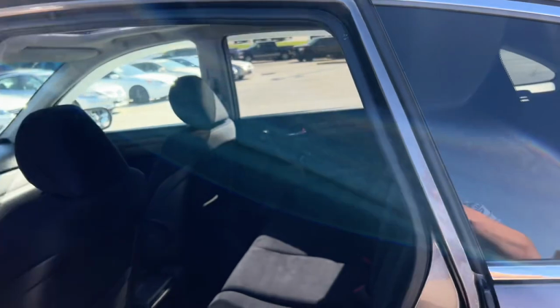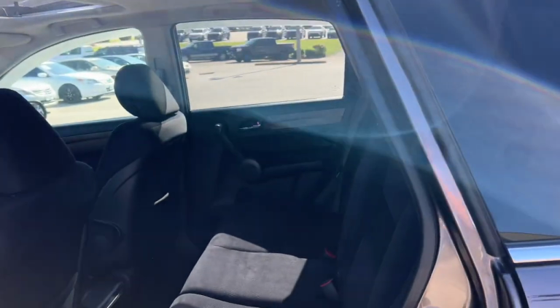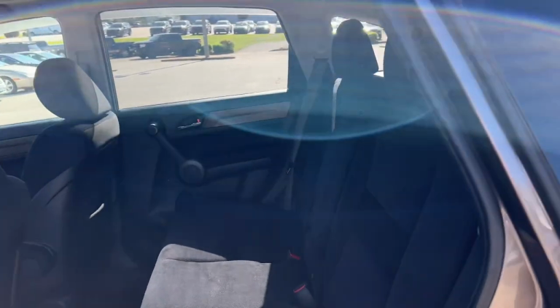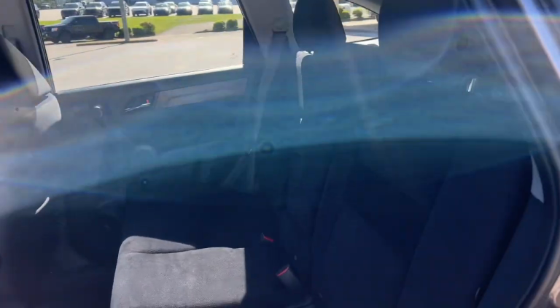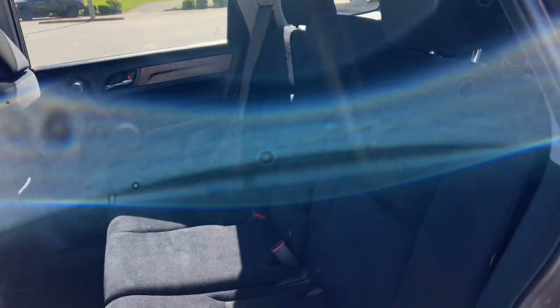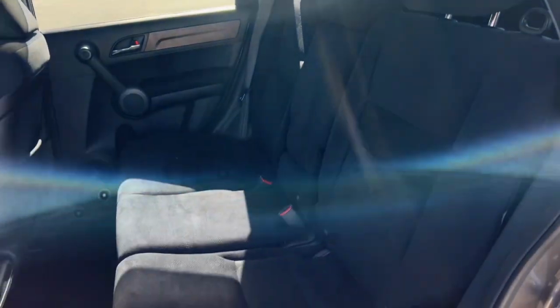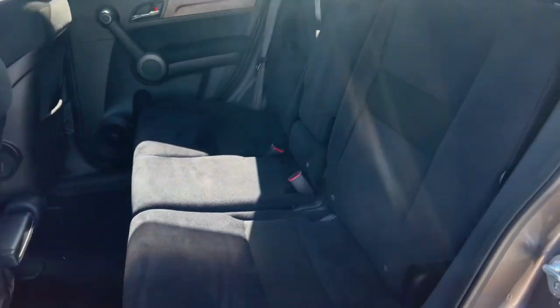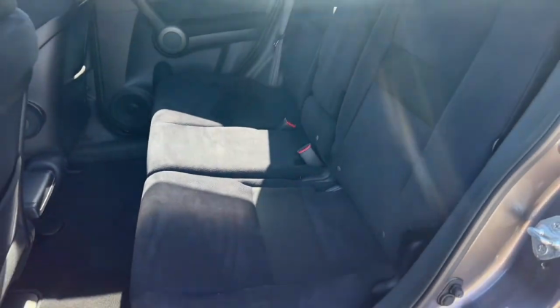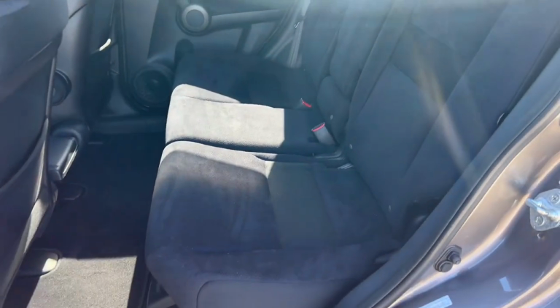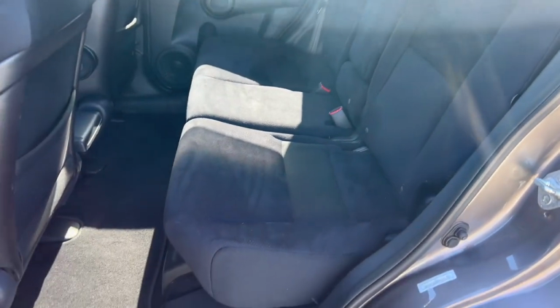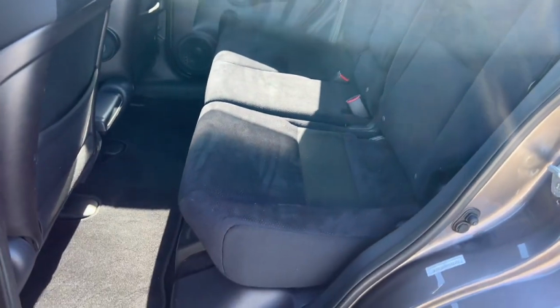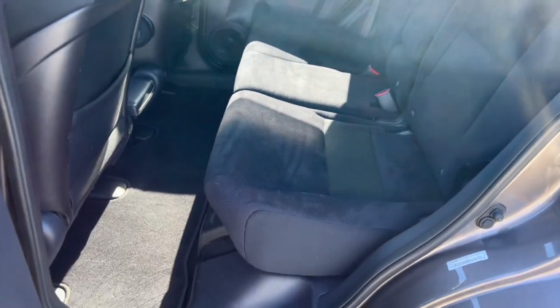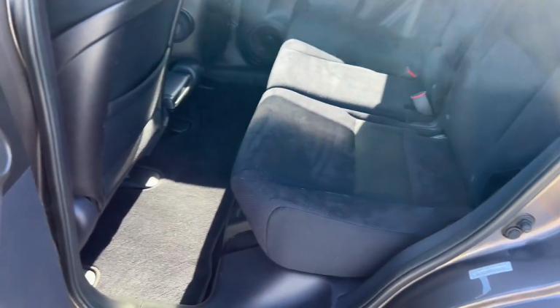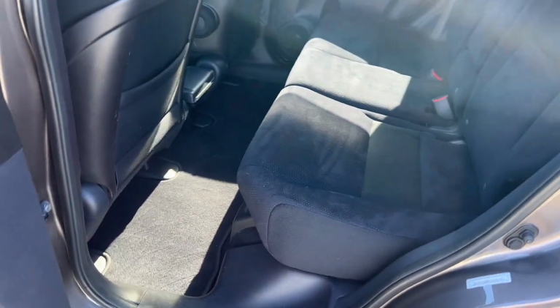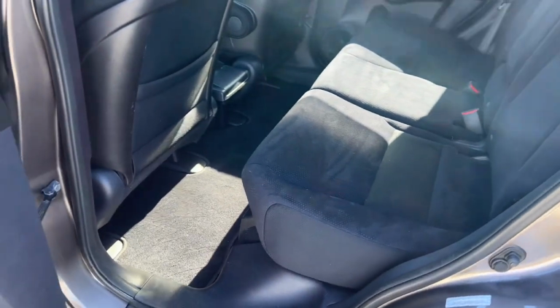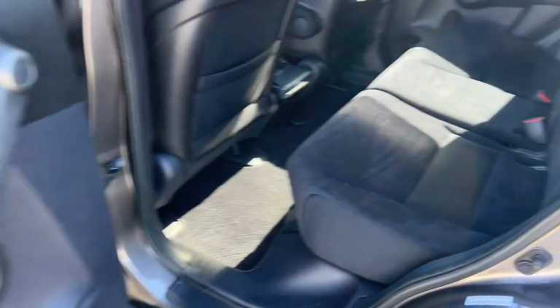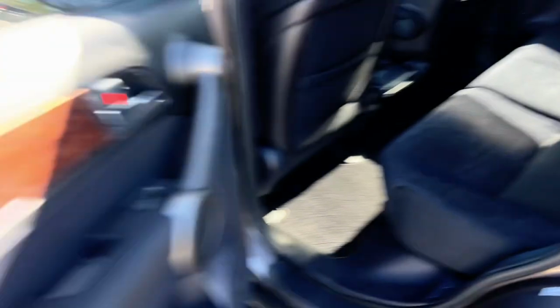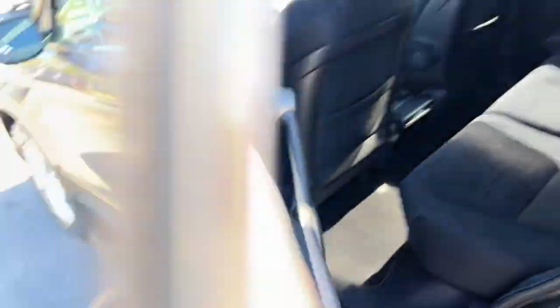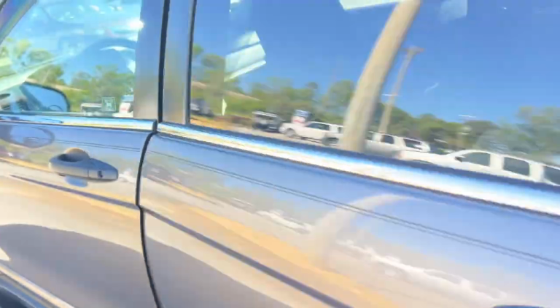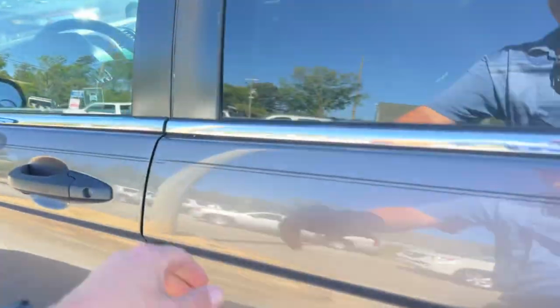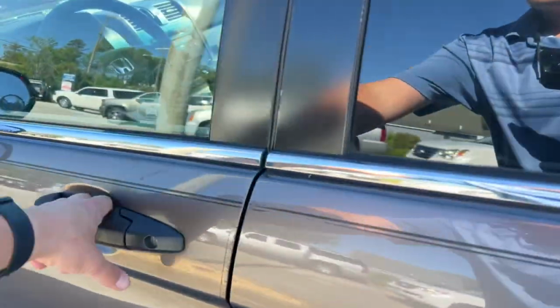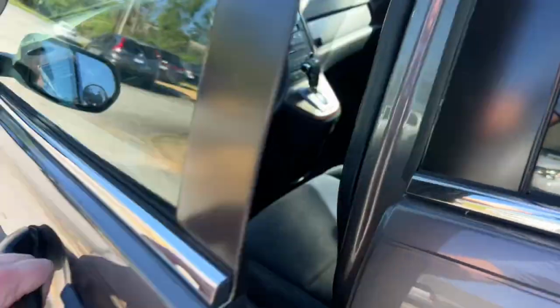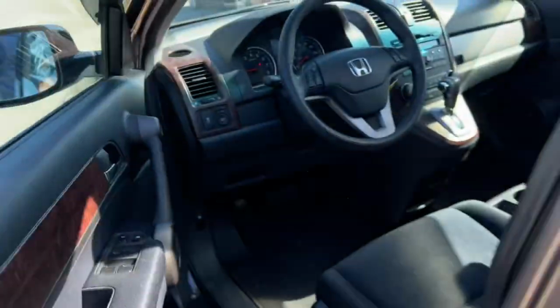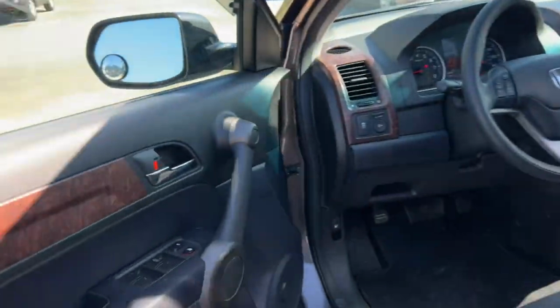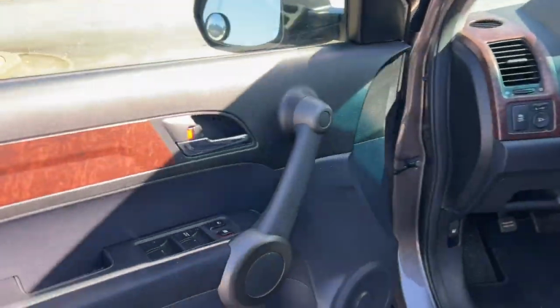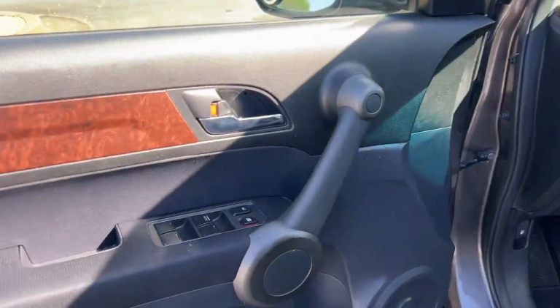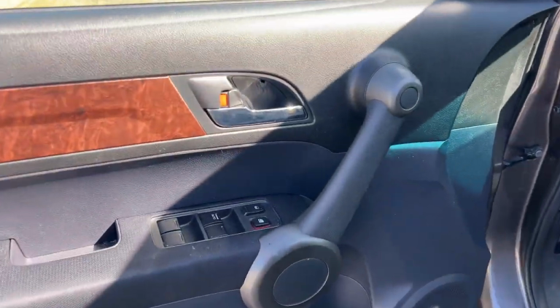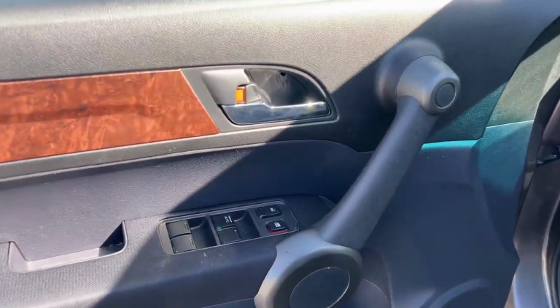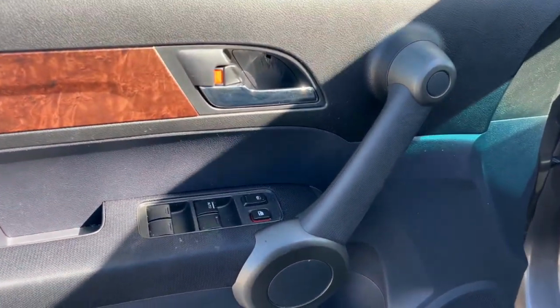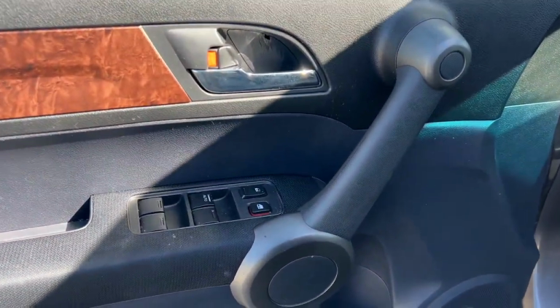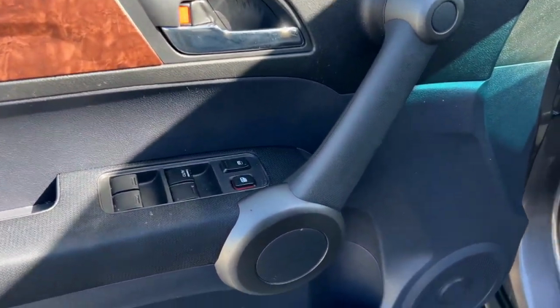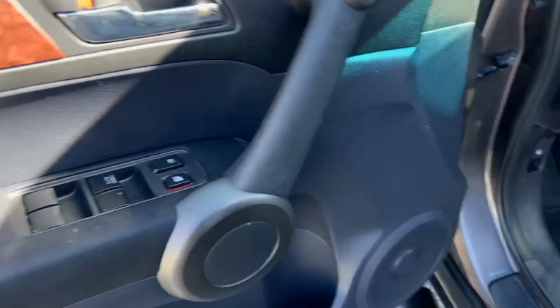Black interior, carpet and floor mats, wood grain trim throughout, power windows, locks and mirrors.